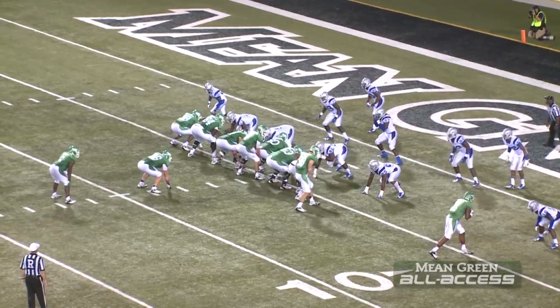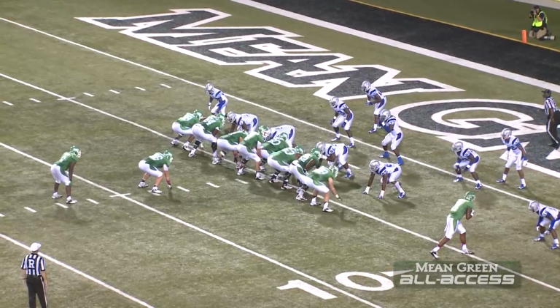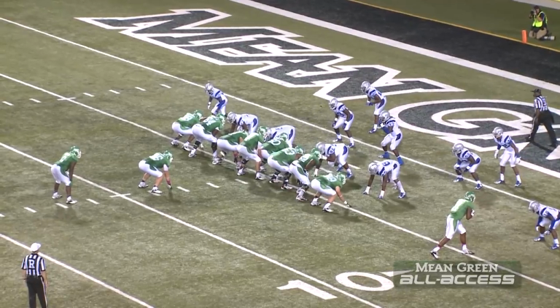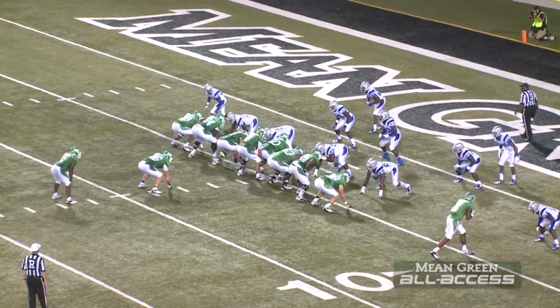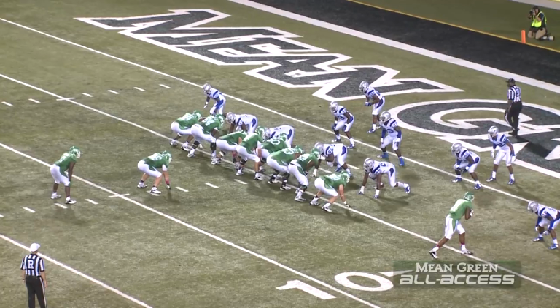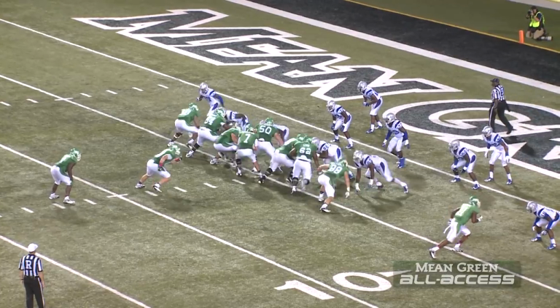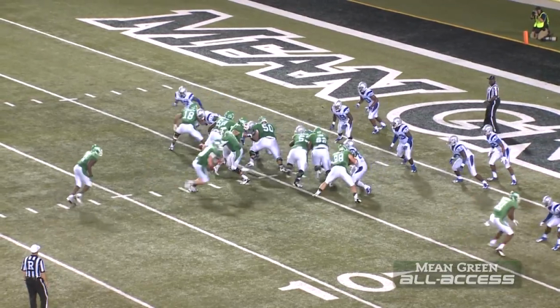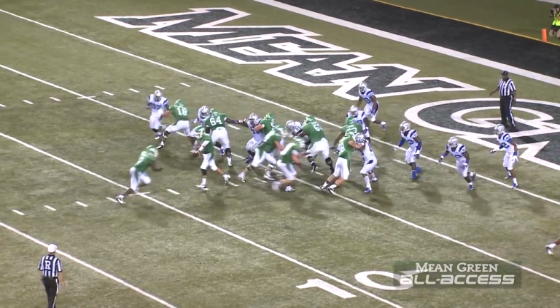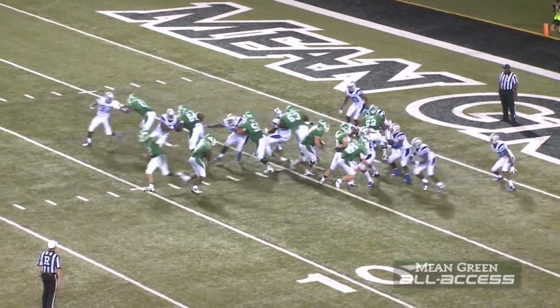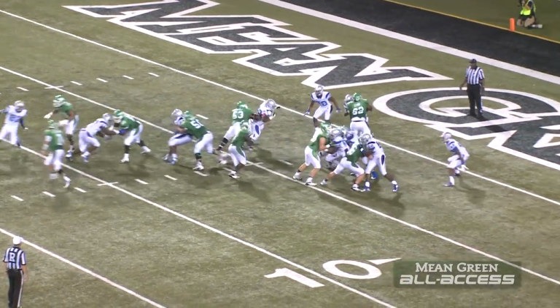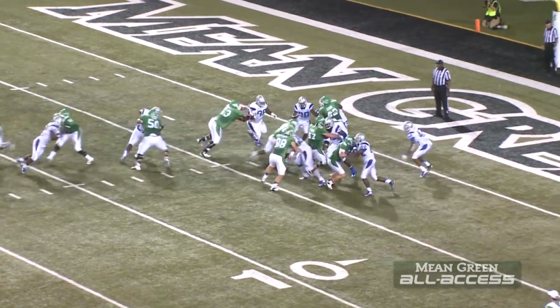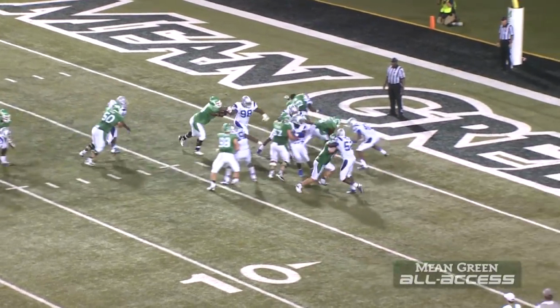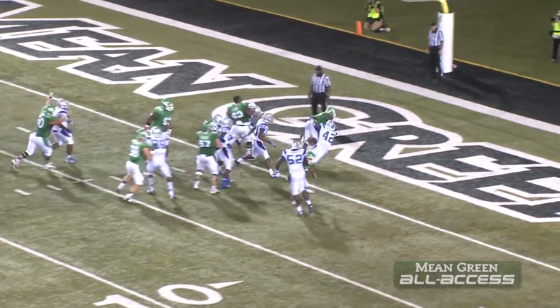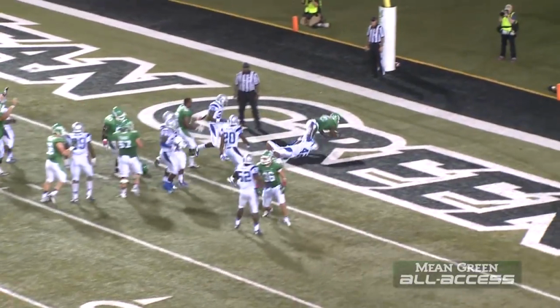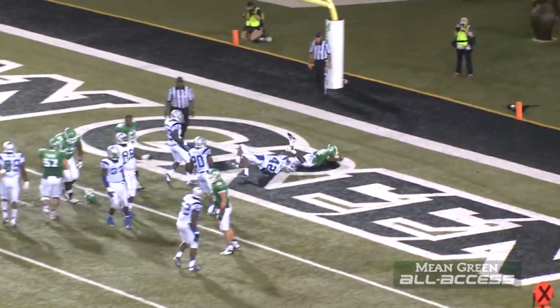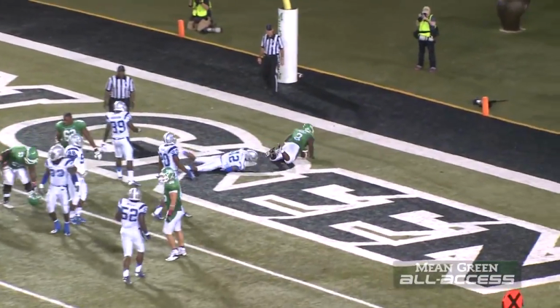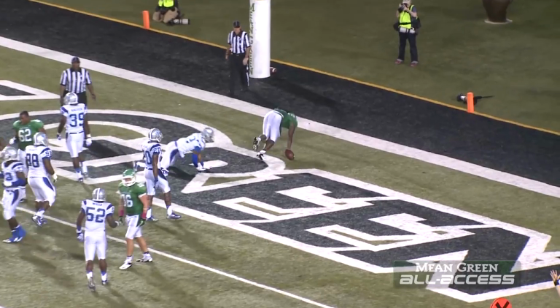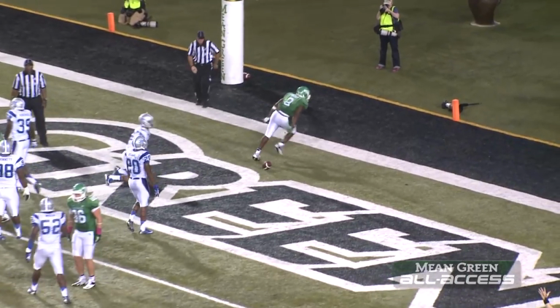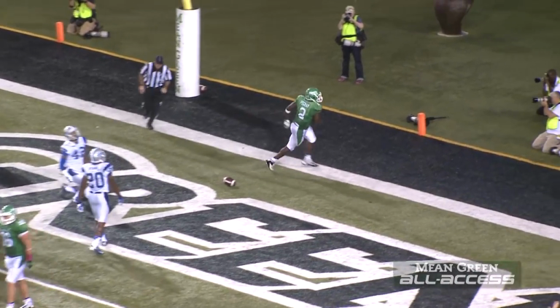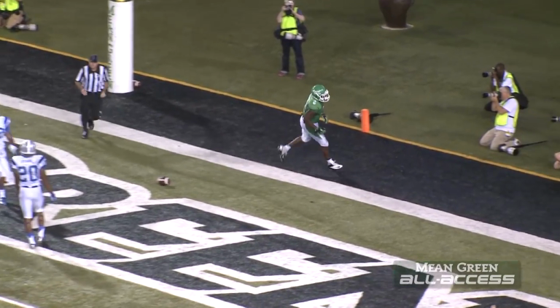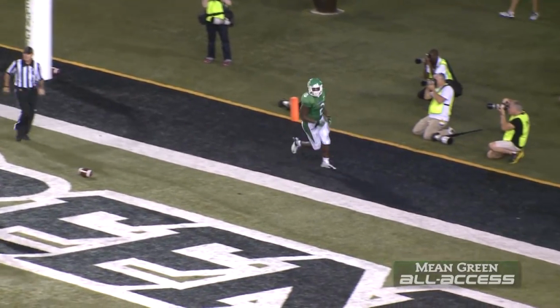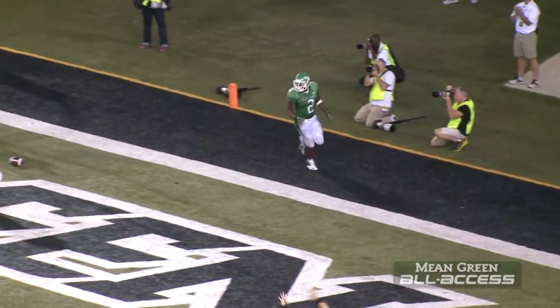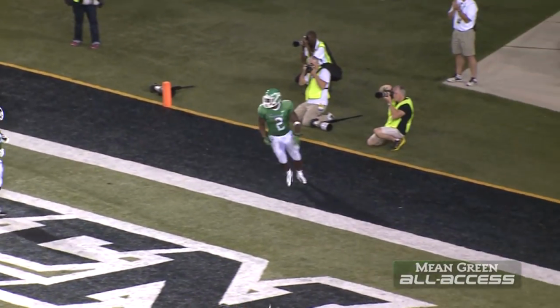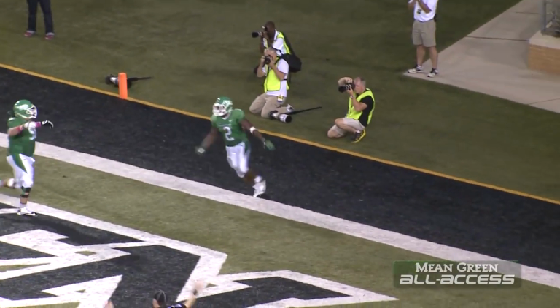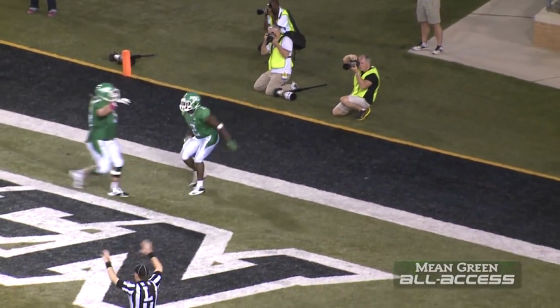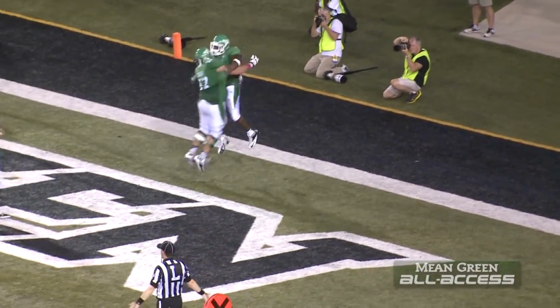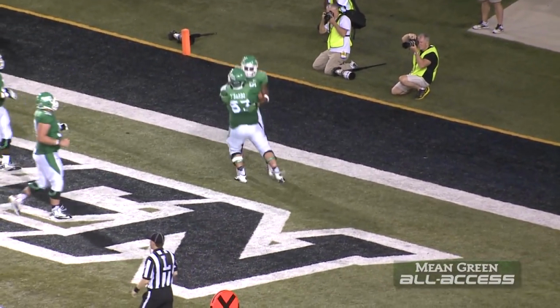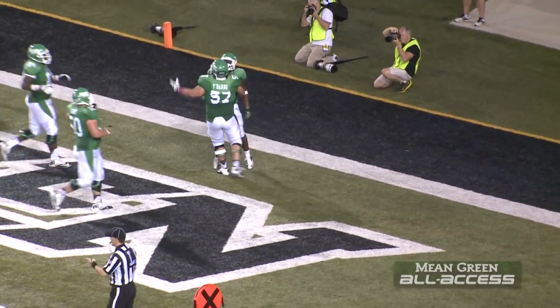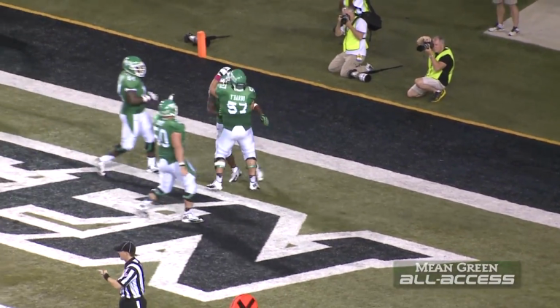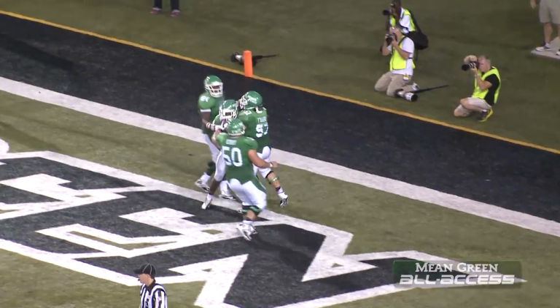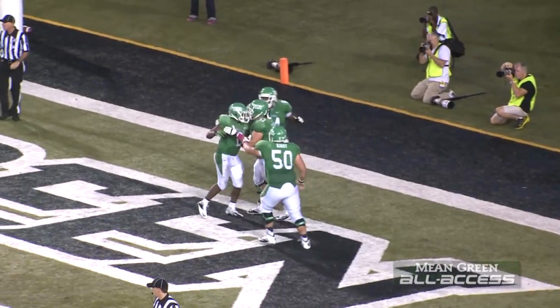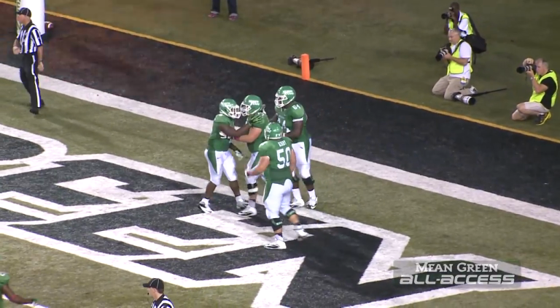Eye formation again behind Derek Thompson under center. Miller is the fullback. Pegram the tailback up the middle. Huge hole. Touchdown, Mean Green. Reggie Pegram, the running back who started it tonight, on a 5-yard run.